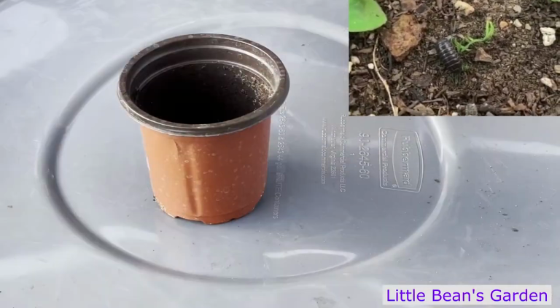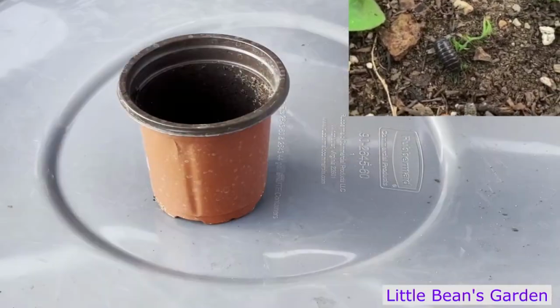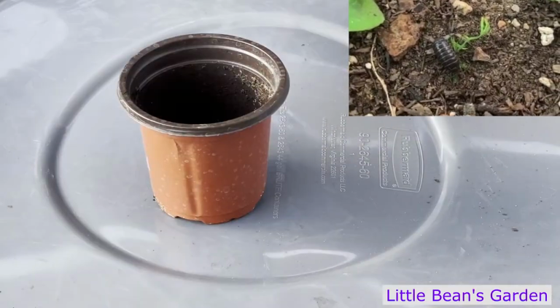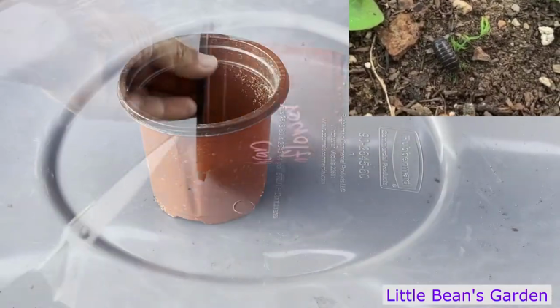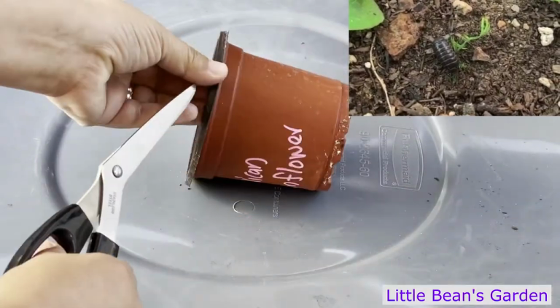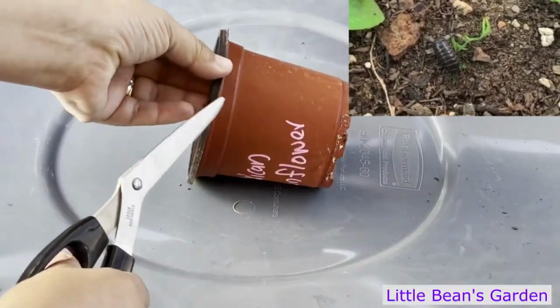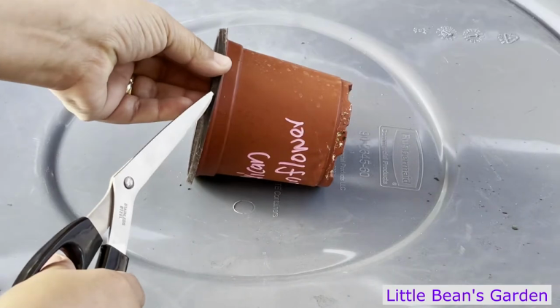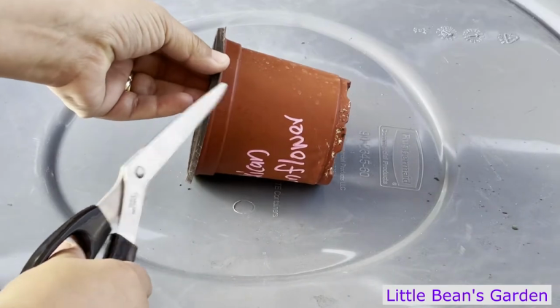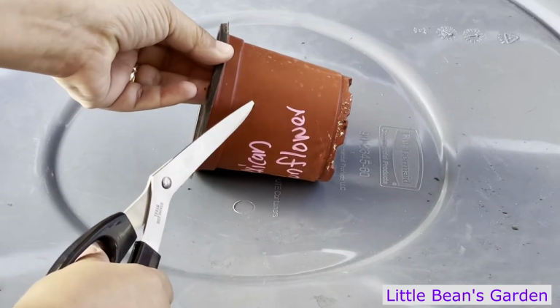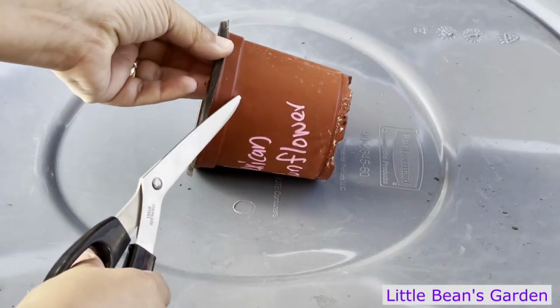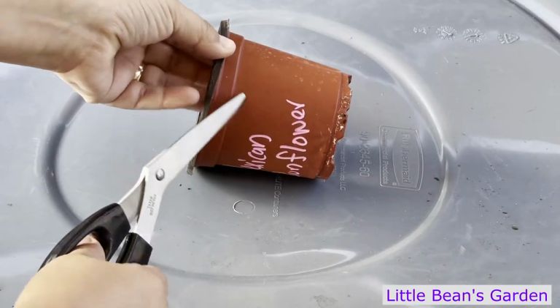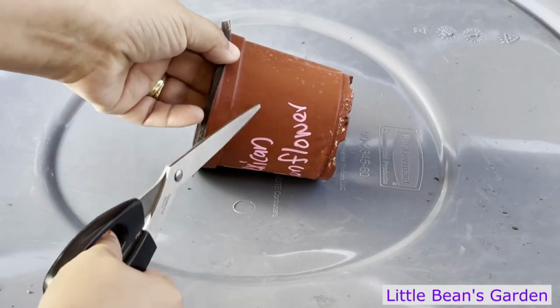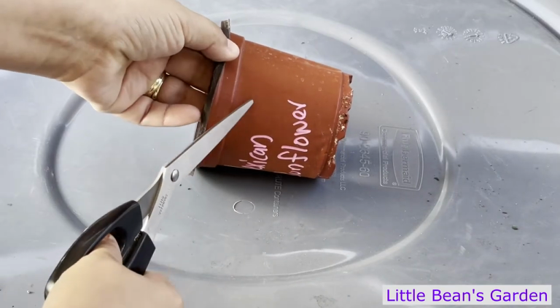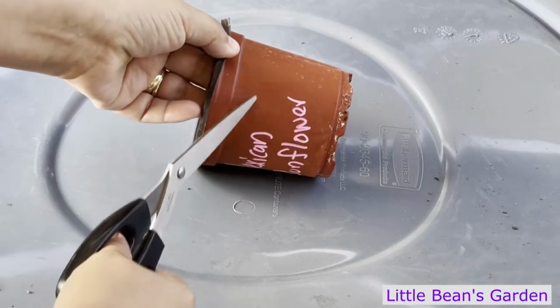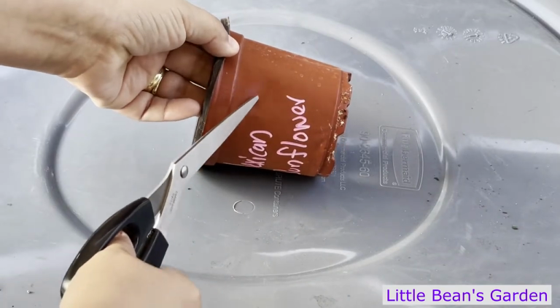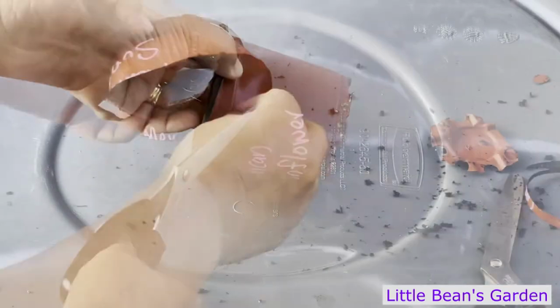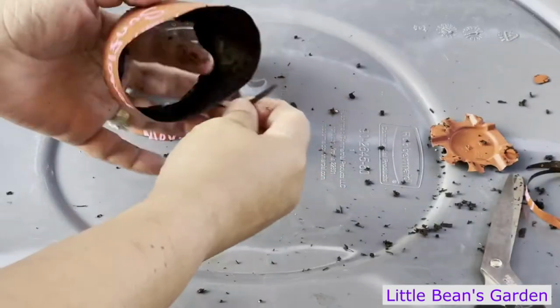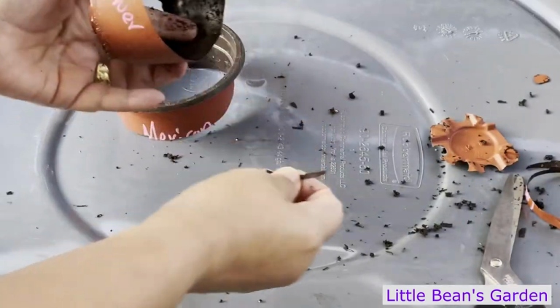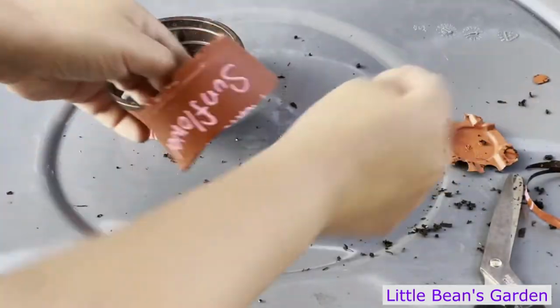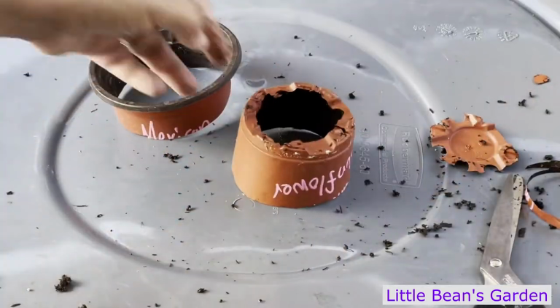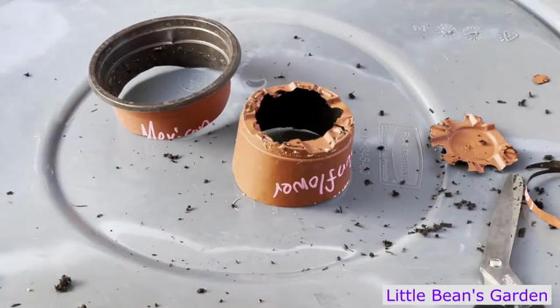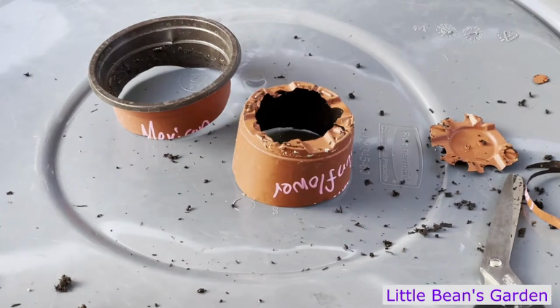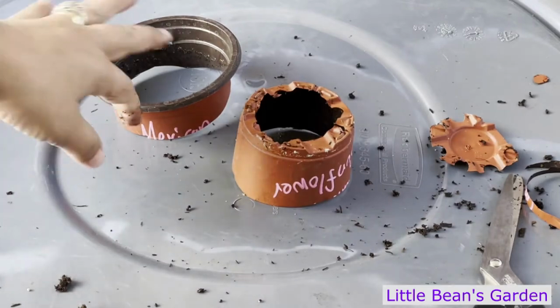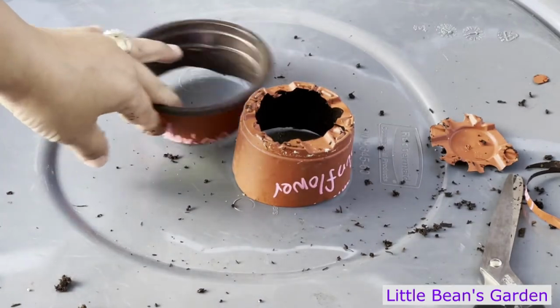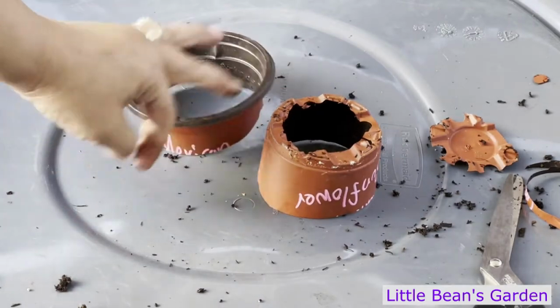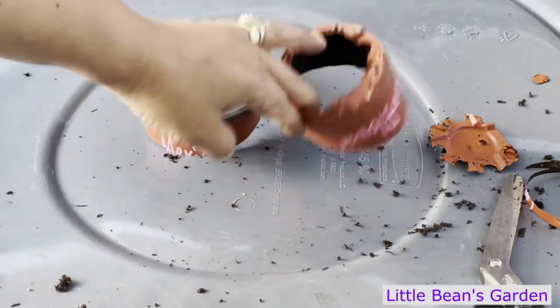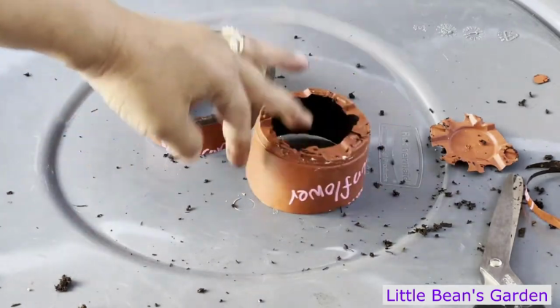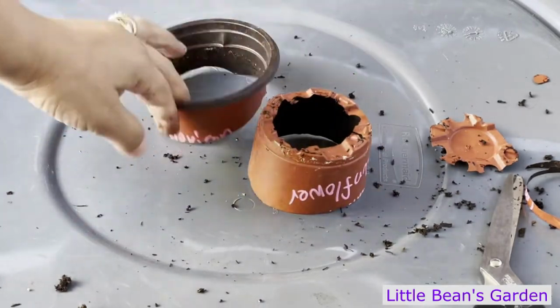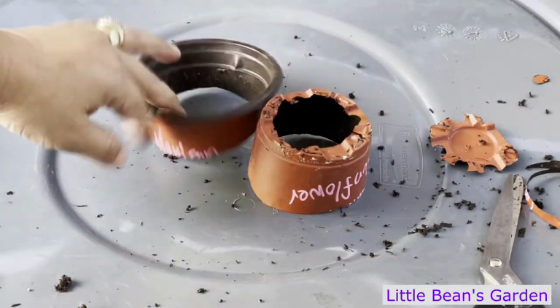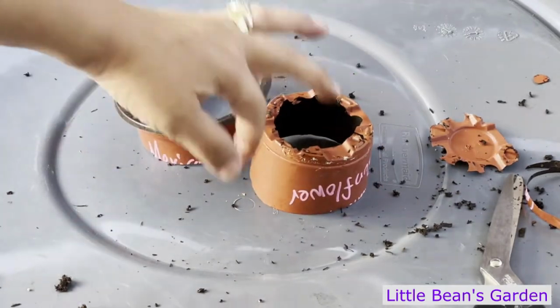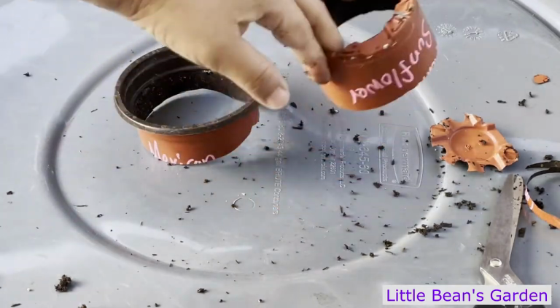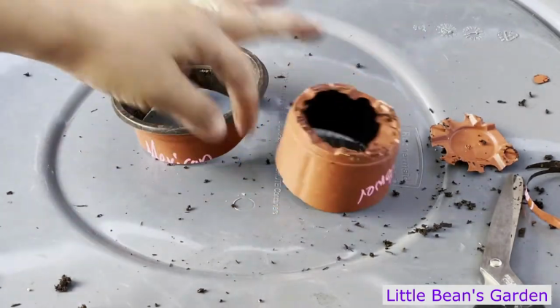We're going to use one of those pots — hopefully you can see that. I'm going to make a cut right here, and now you have two of the pill bug protectors.